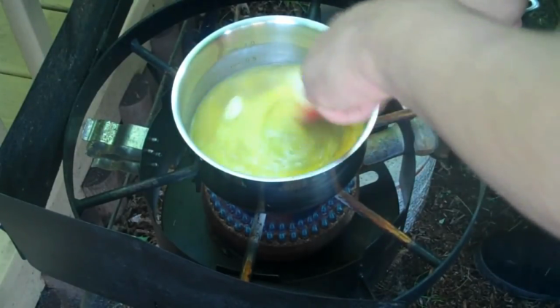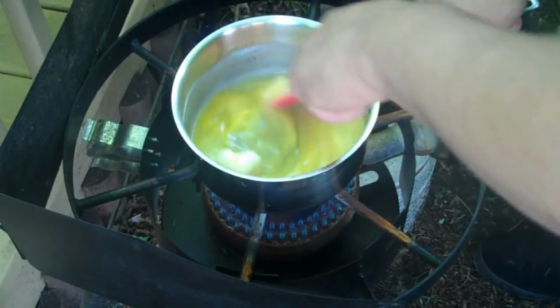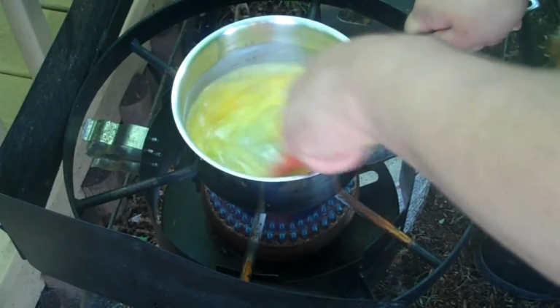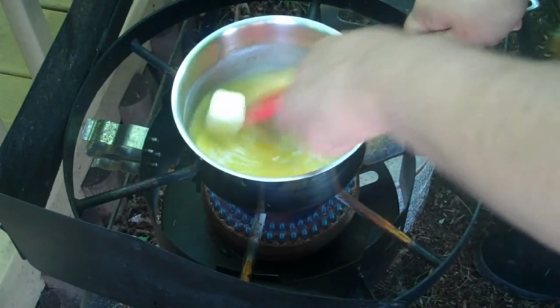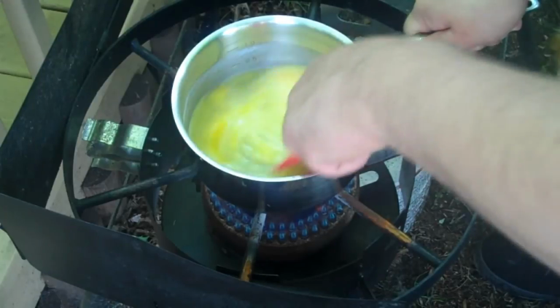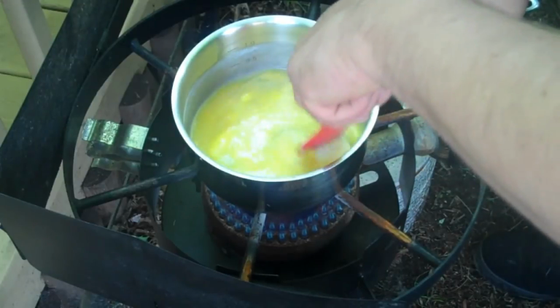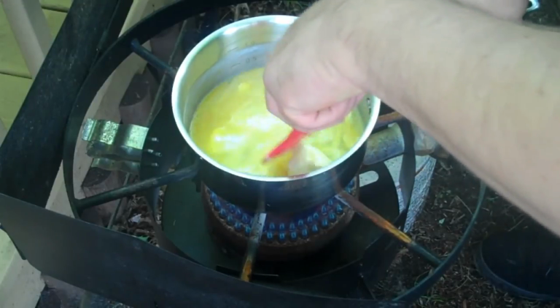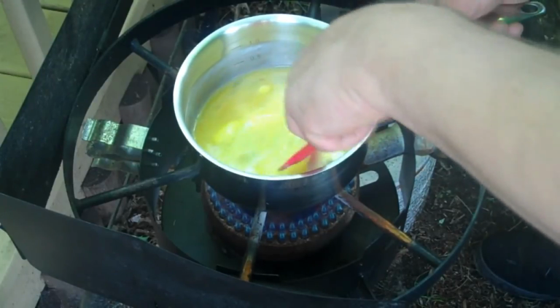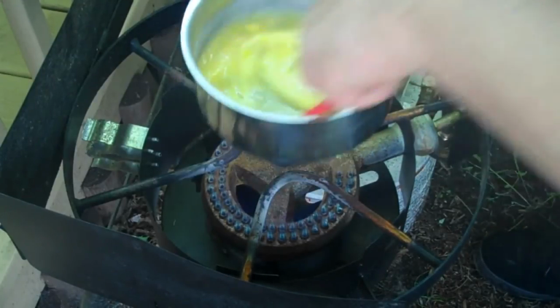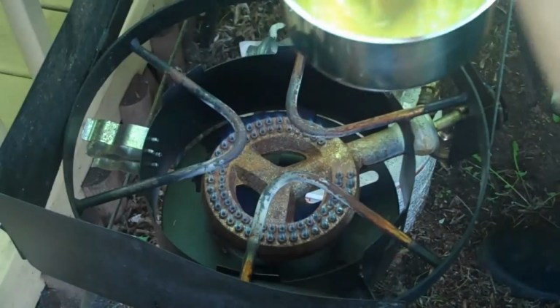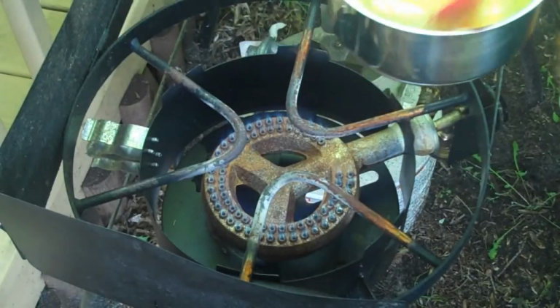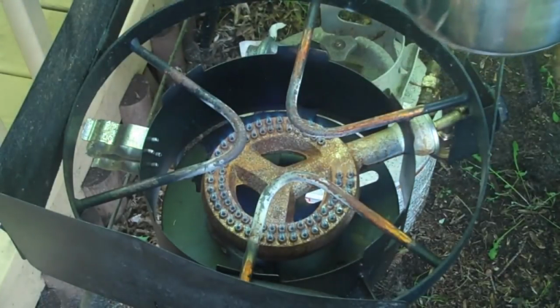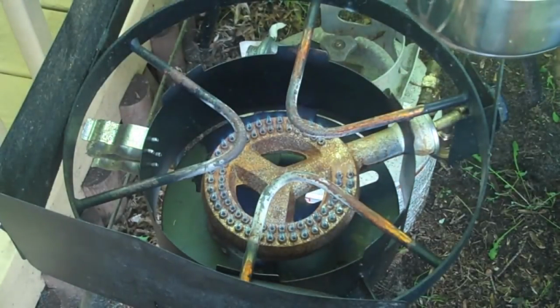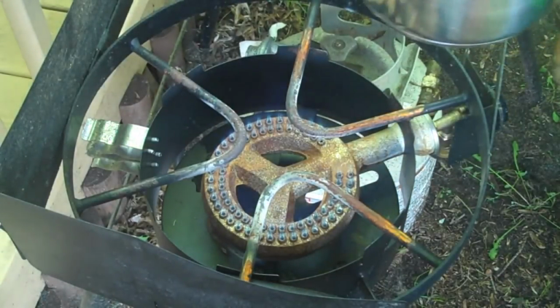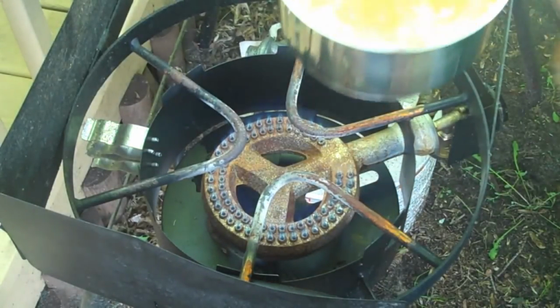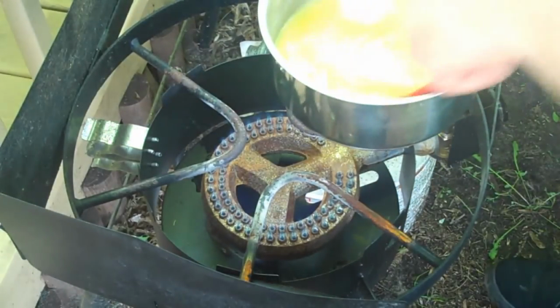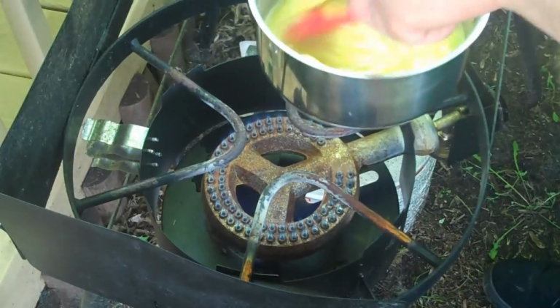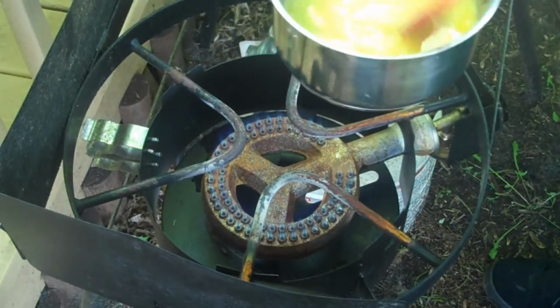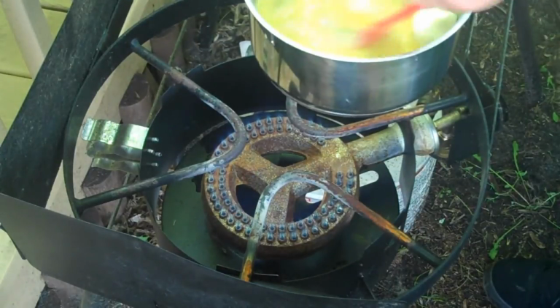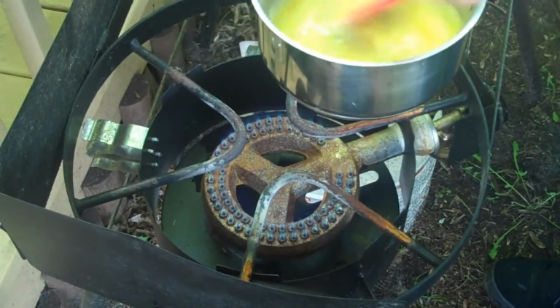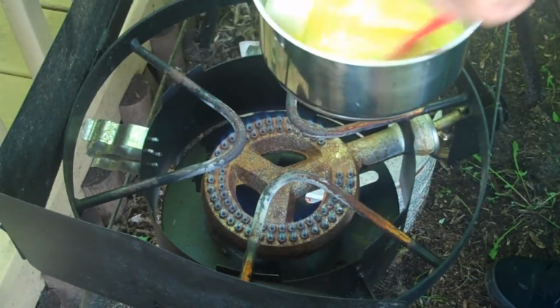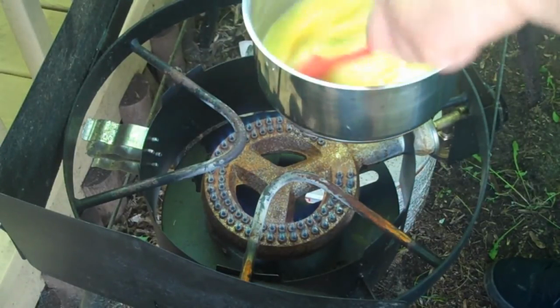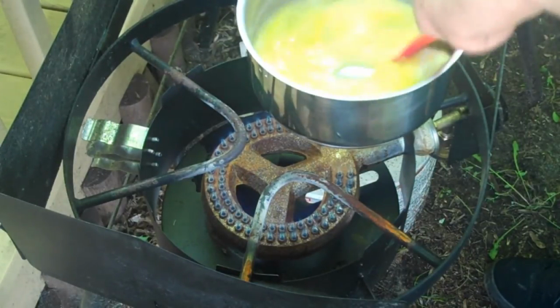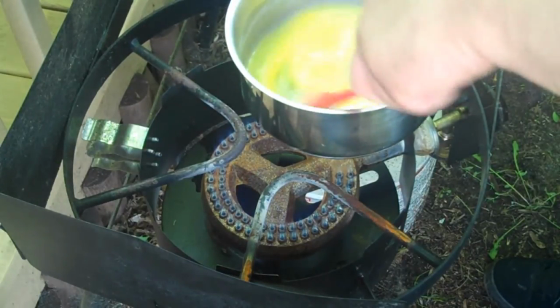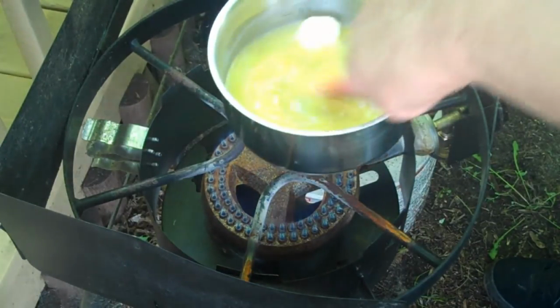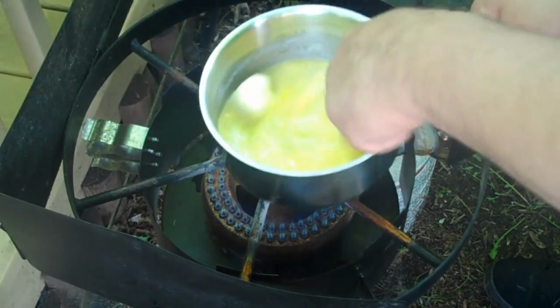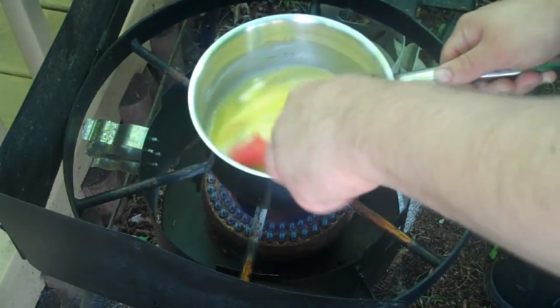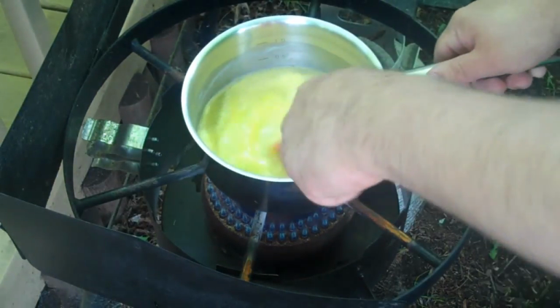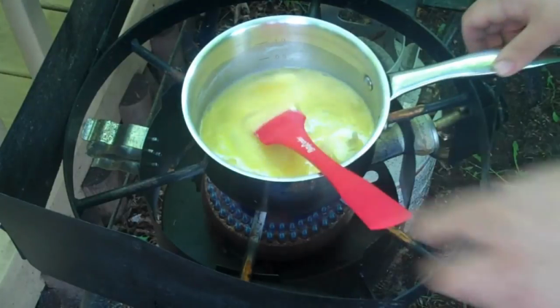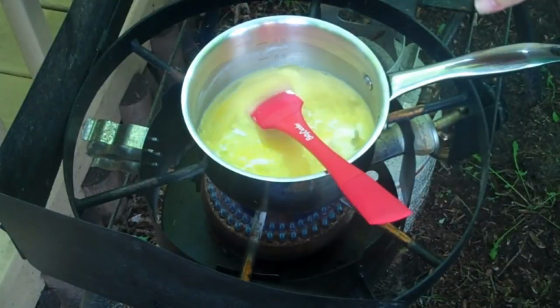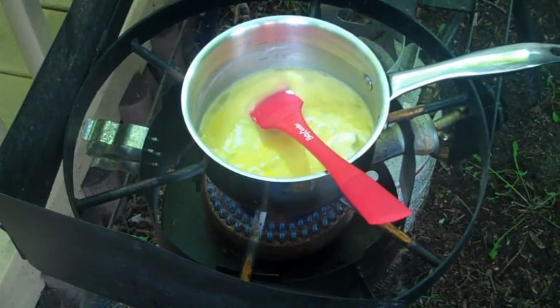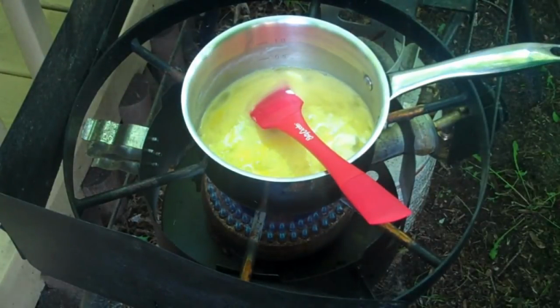Also while you're stirring, you don't want the eggs constantly on the heat. You want to remove them — on the heat and off the heat, on the heat and off the heat. This helps the eggs cook properly.